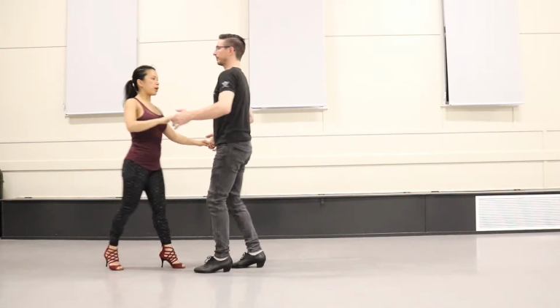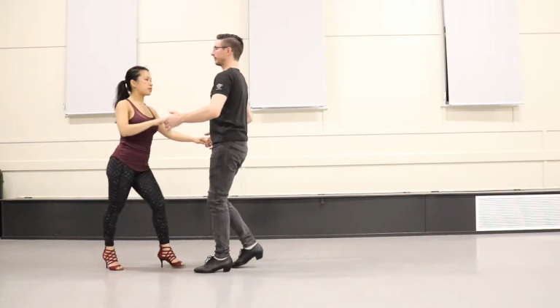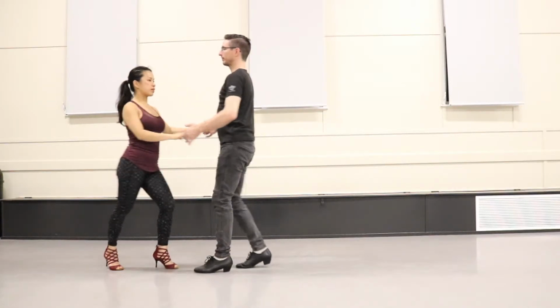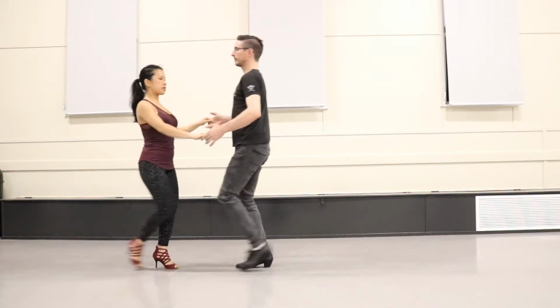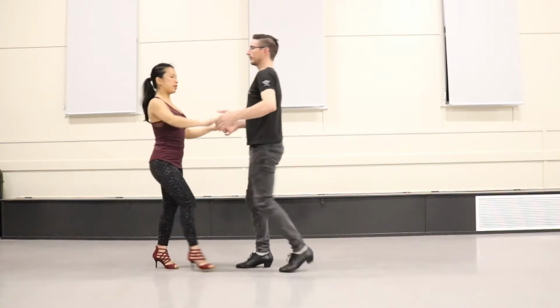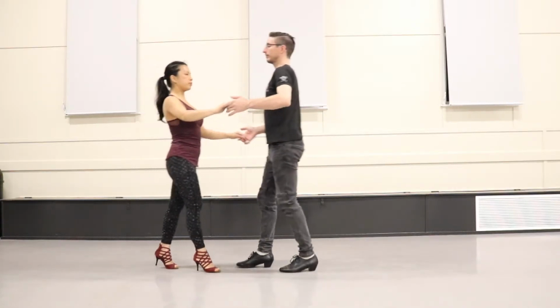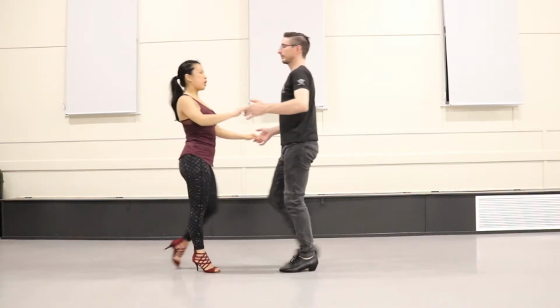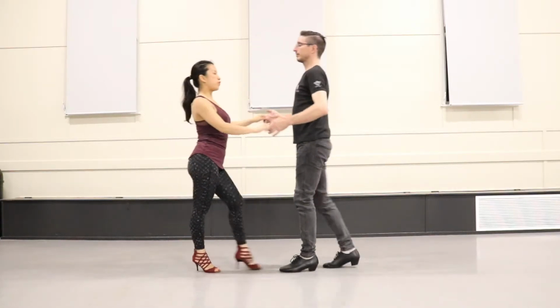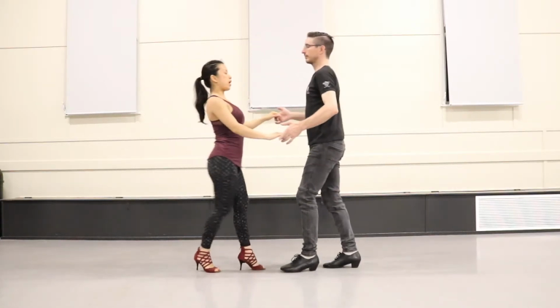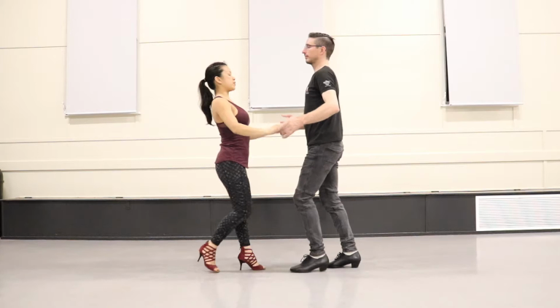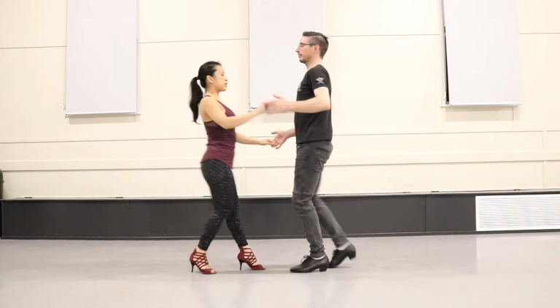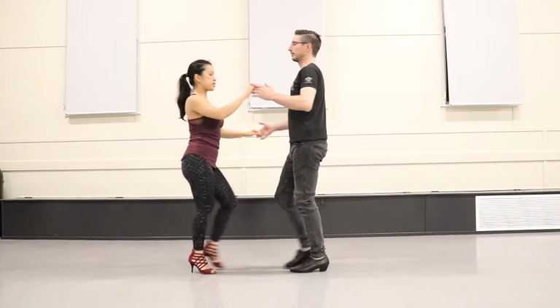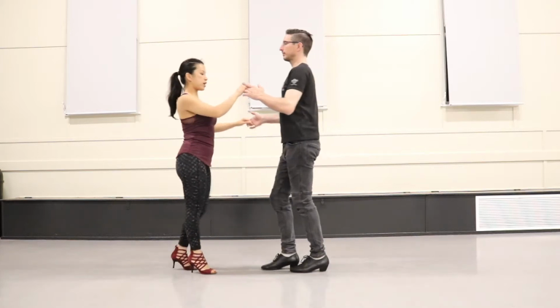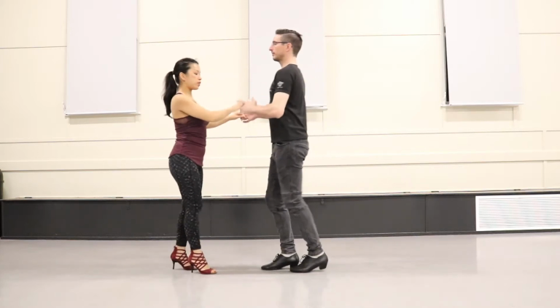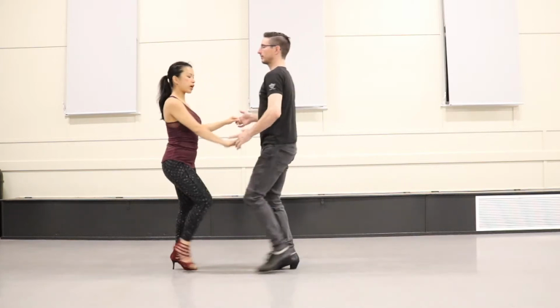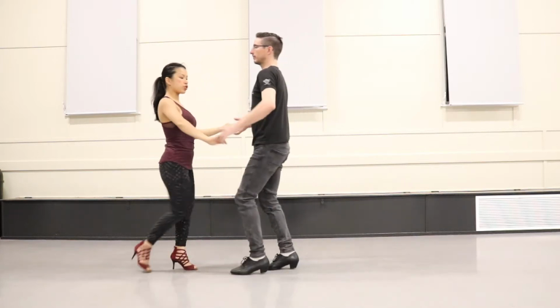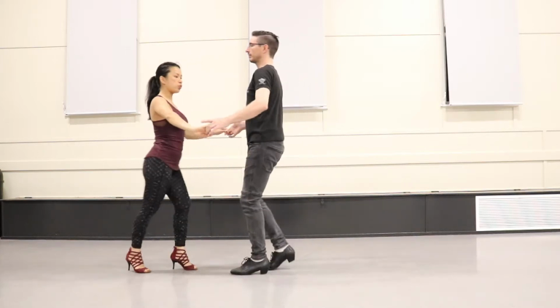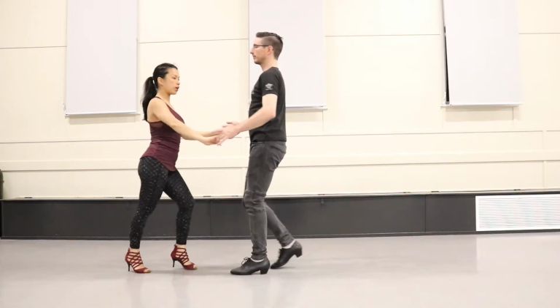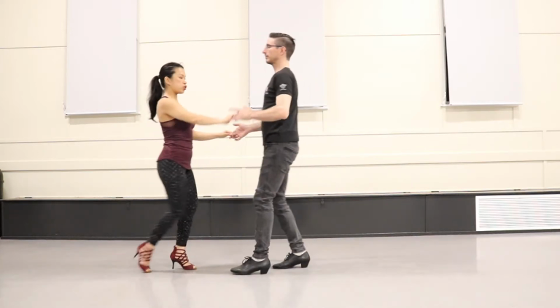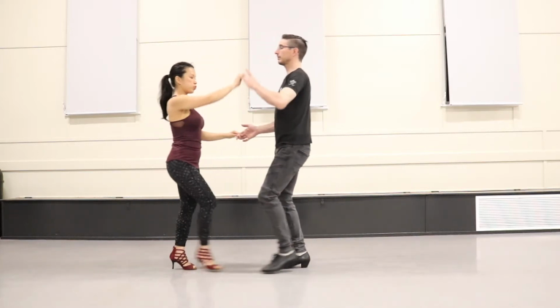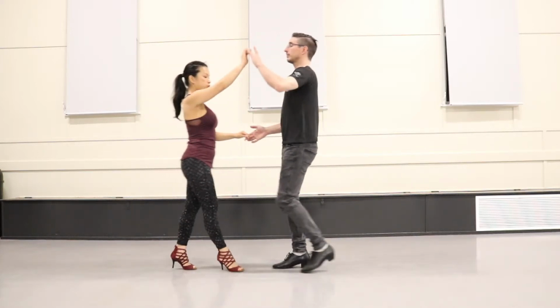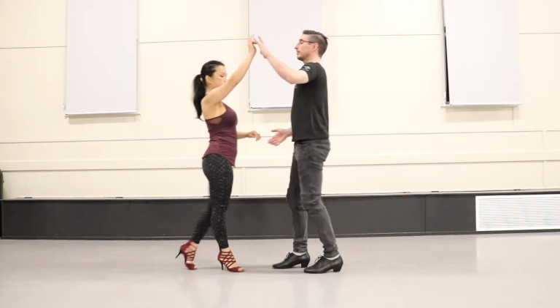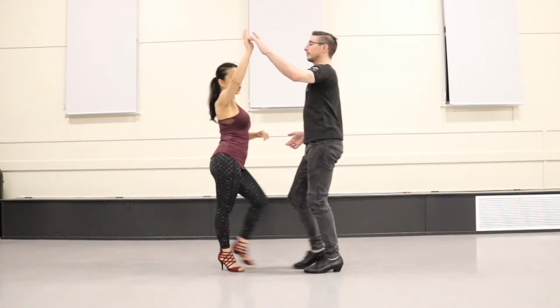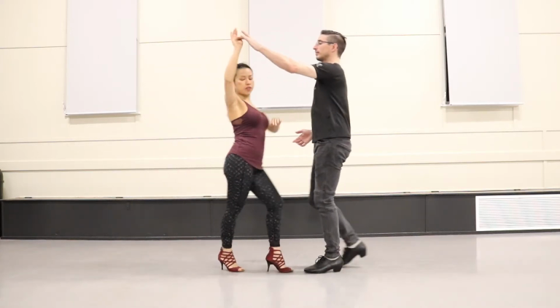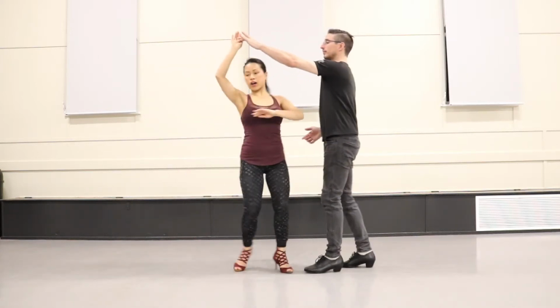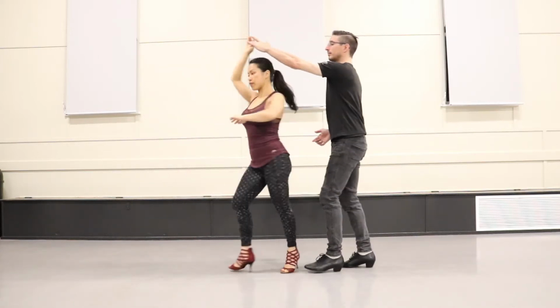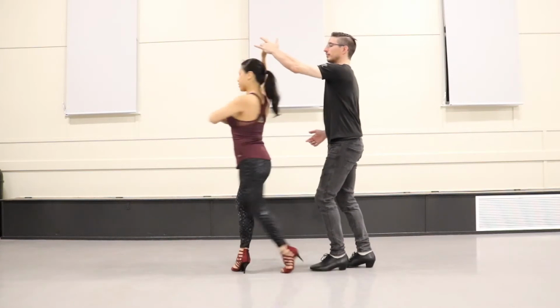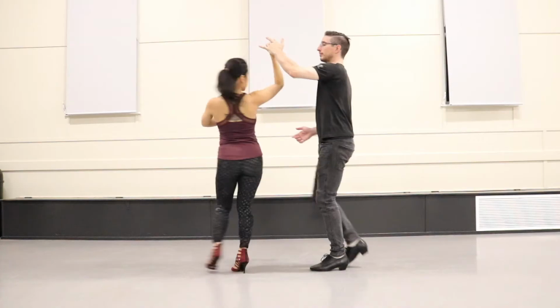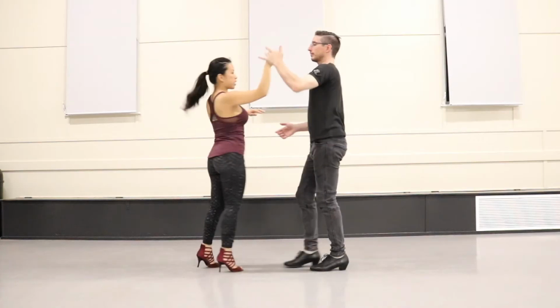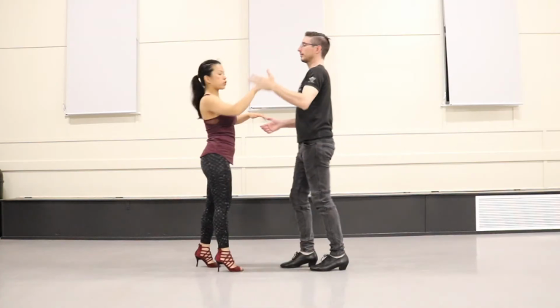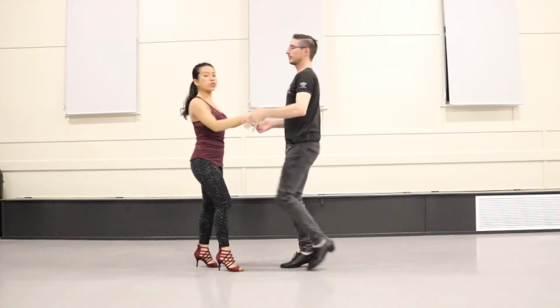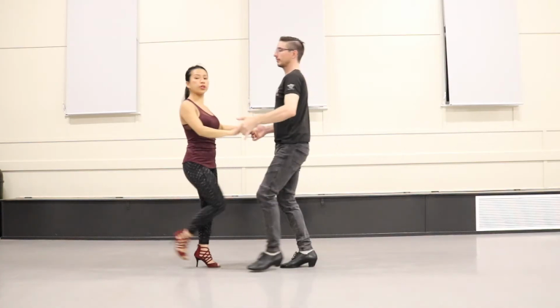Basic step: five, six, seven — right hand turn: one, two, three, five, six, seven — cross body.